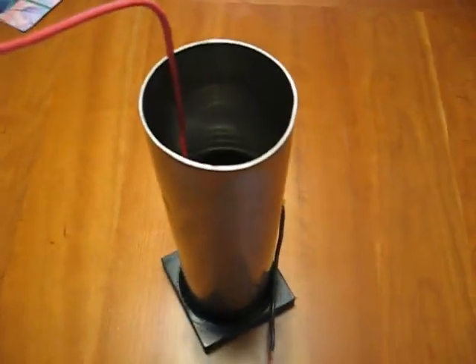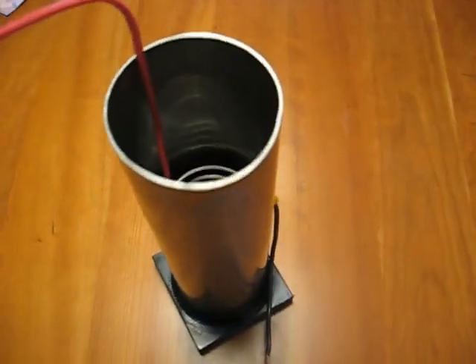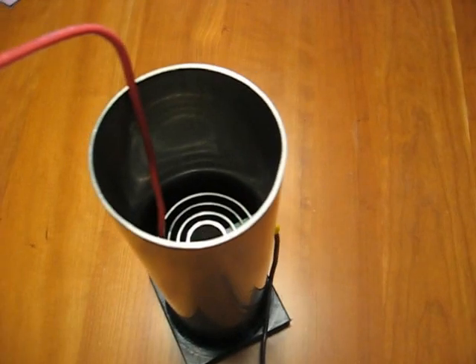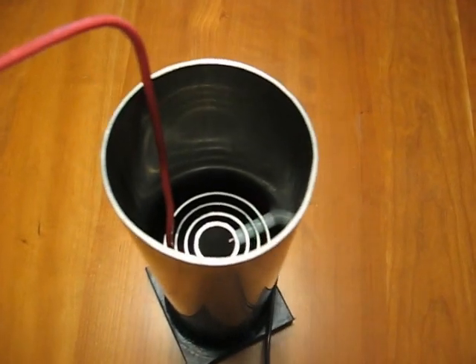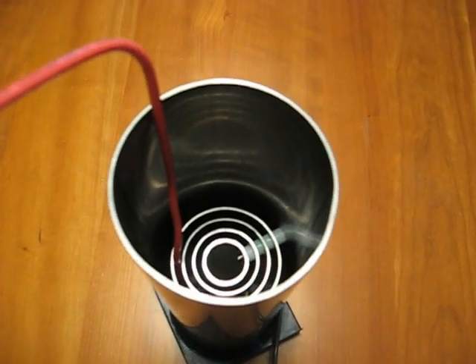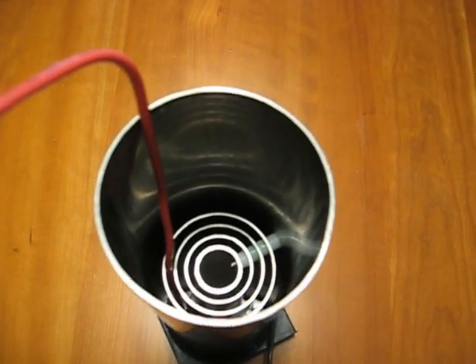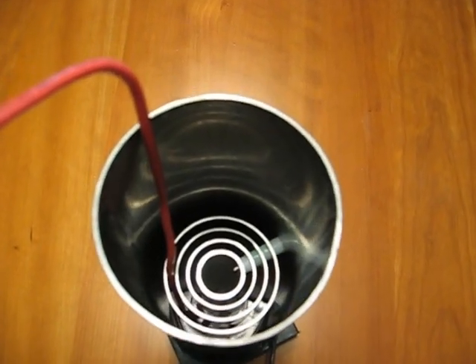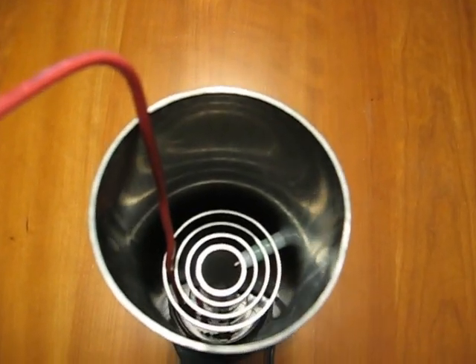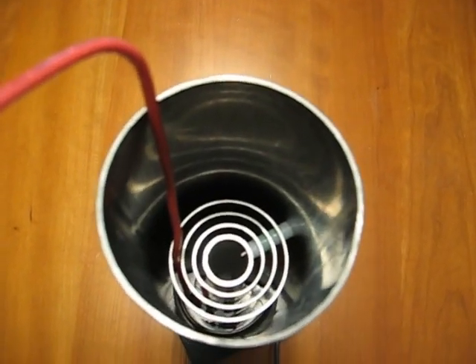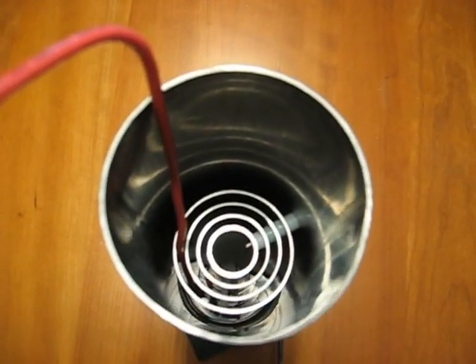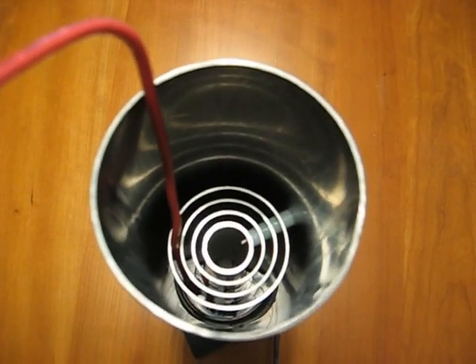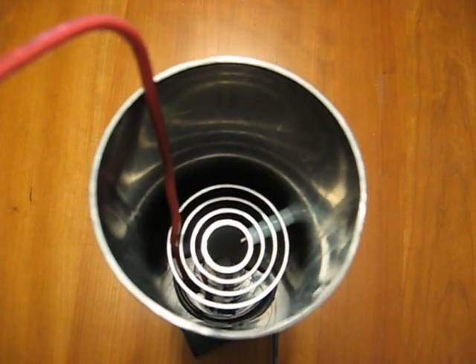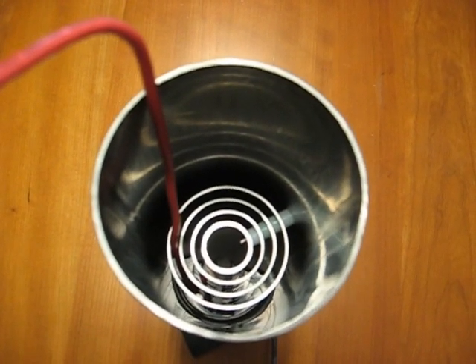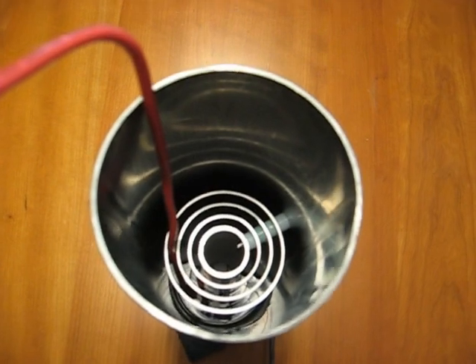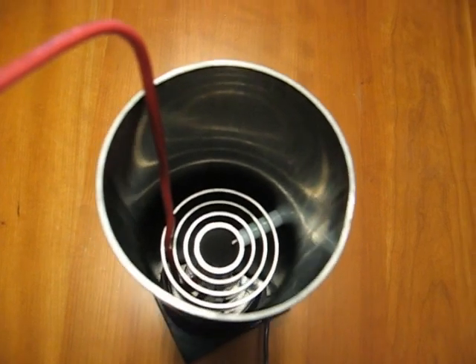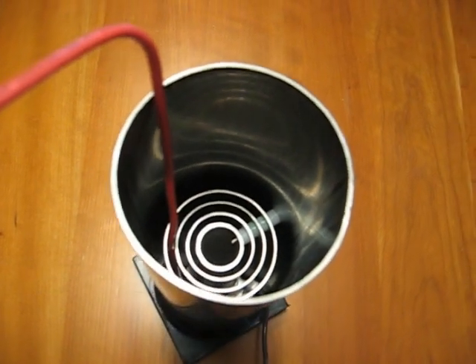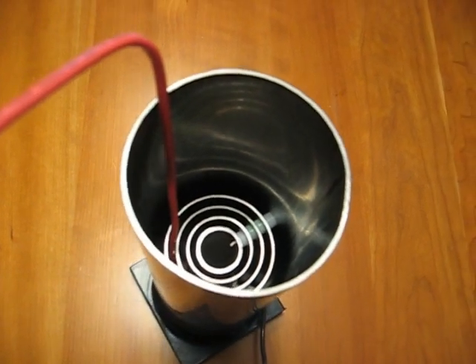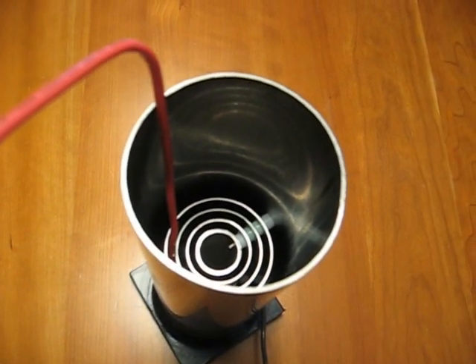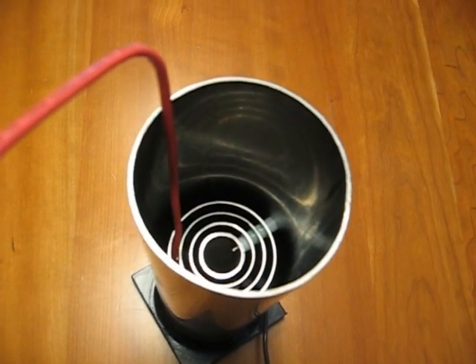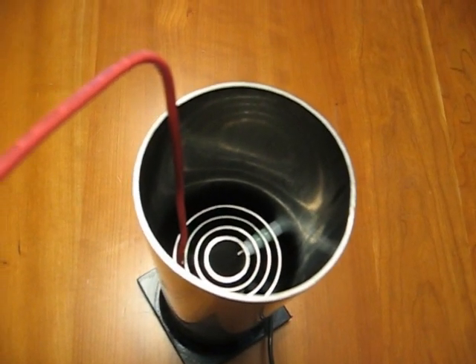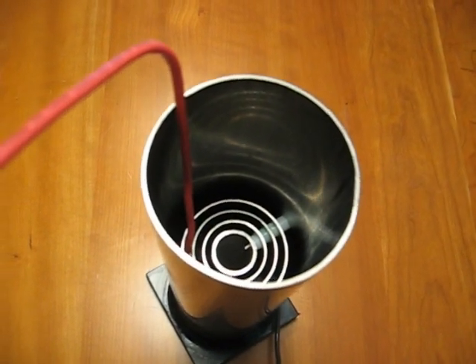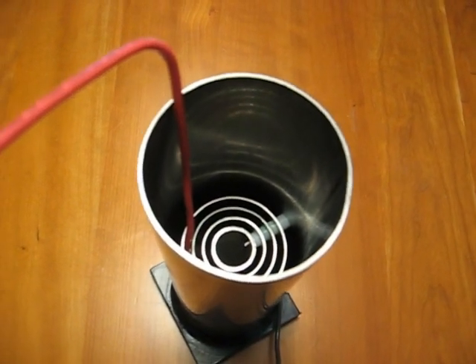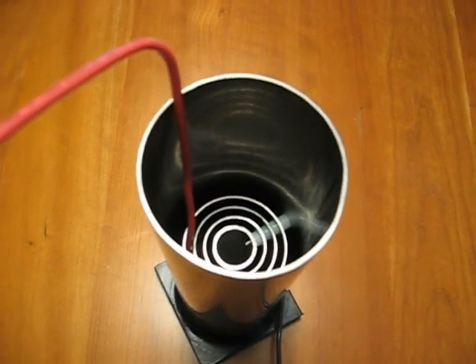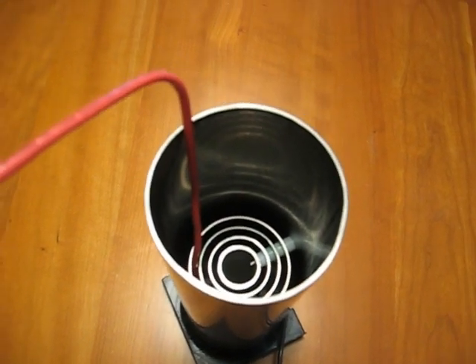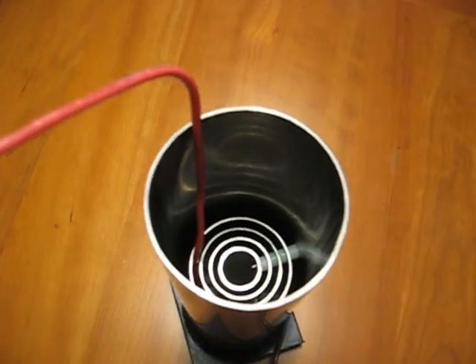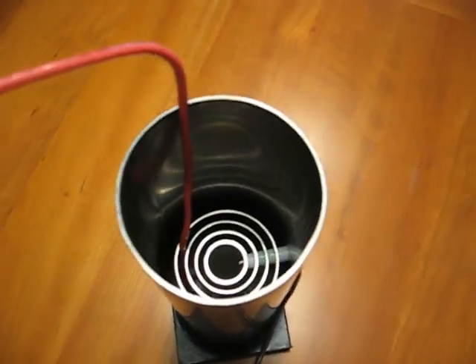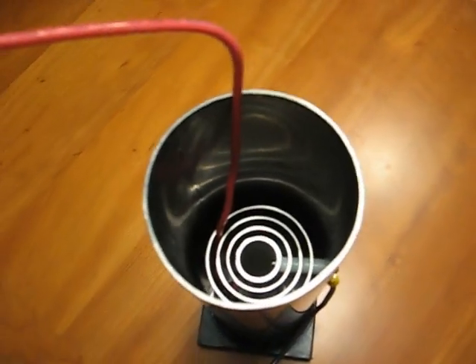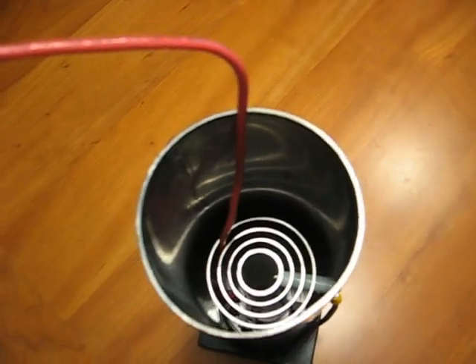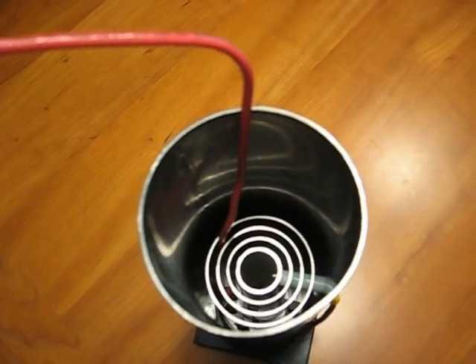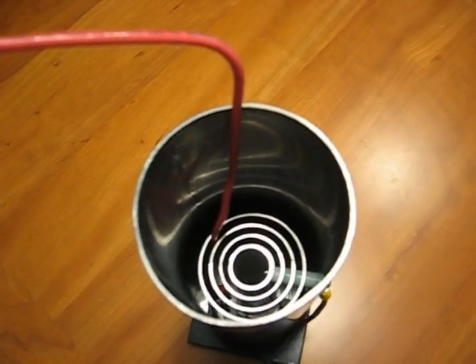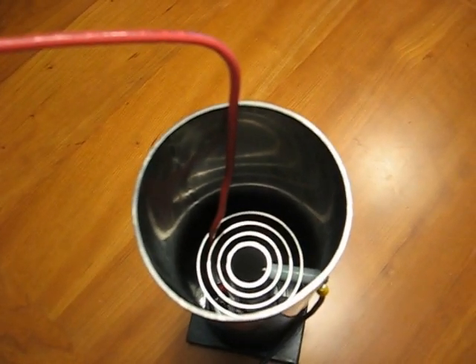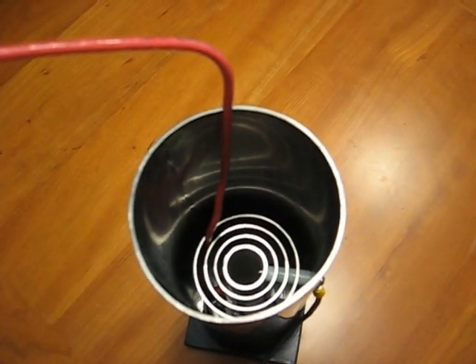Now we have to wait about two days to make sure that everything is completely dry before we try to run this cell. I'll test for short circuits now, and then I'll test for high performance again after it's dry.